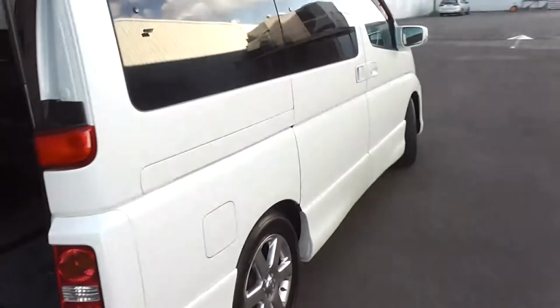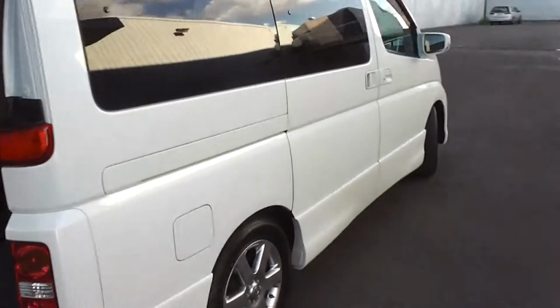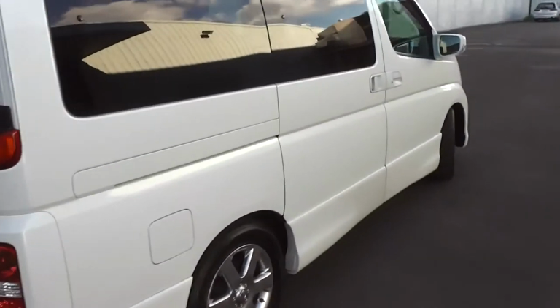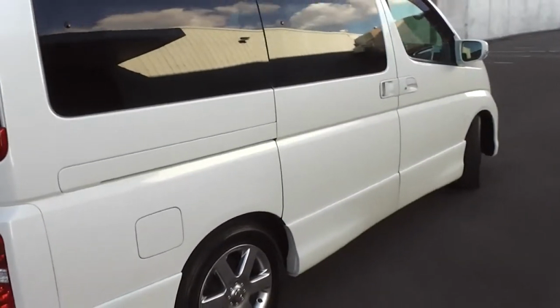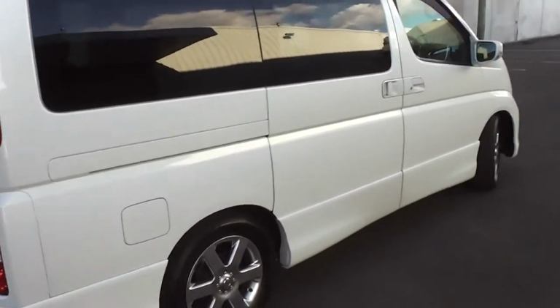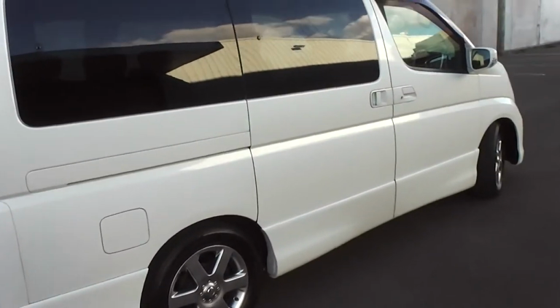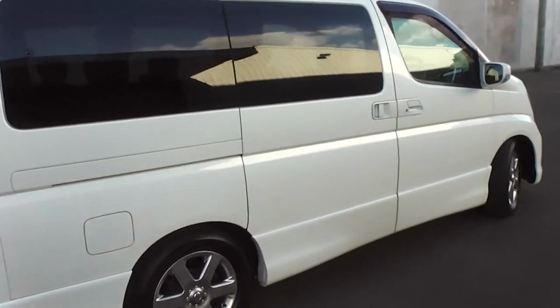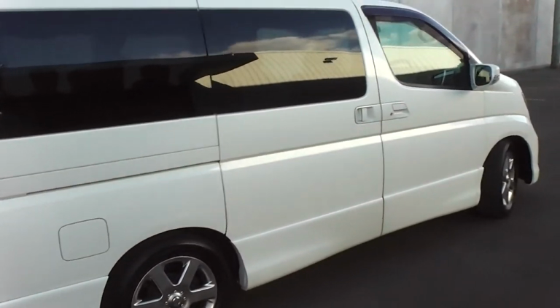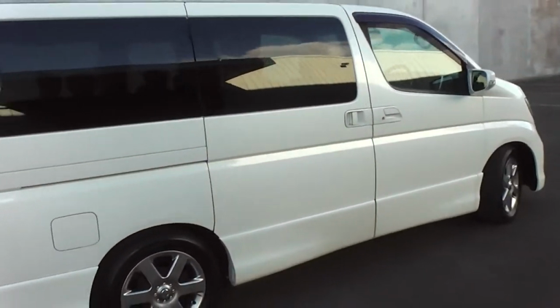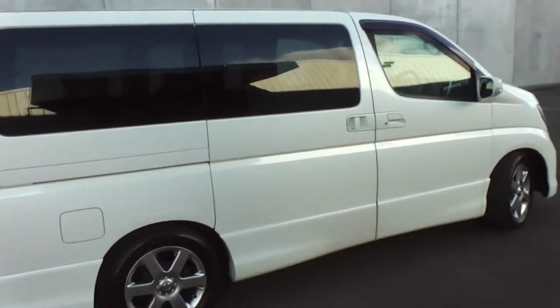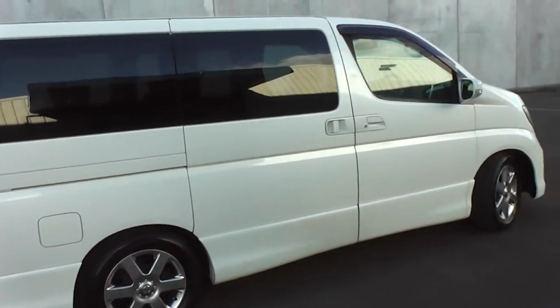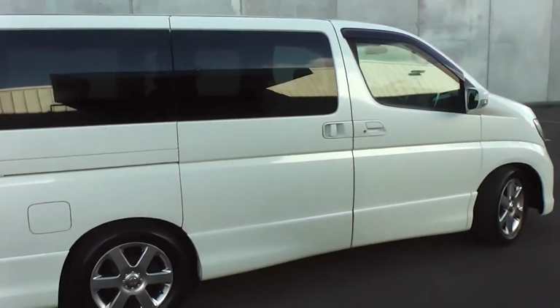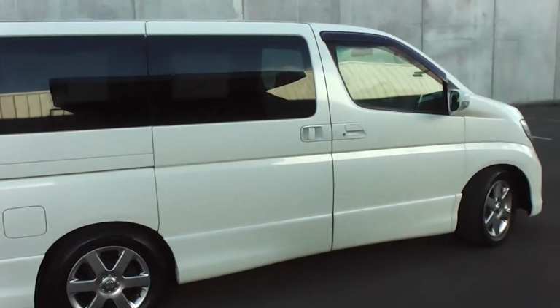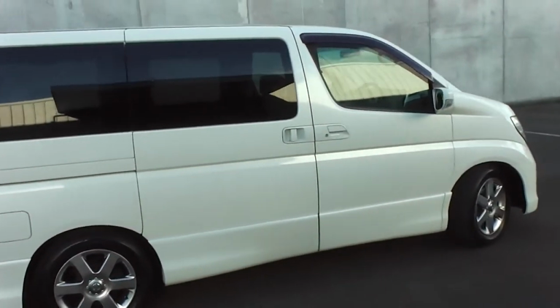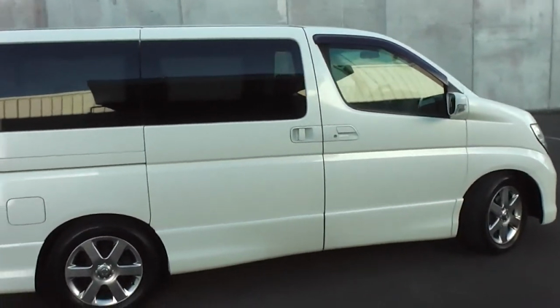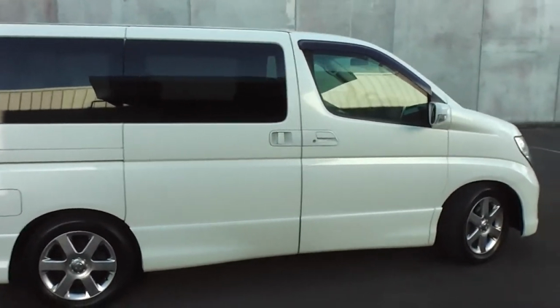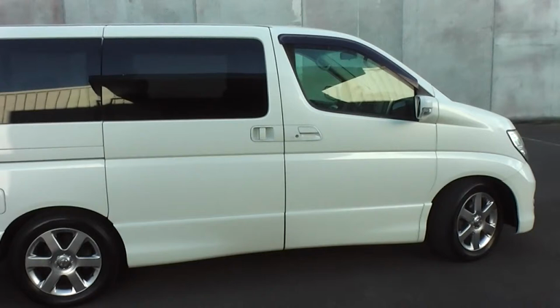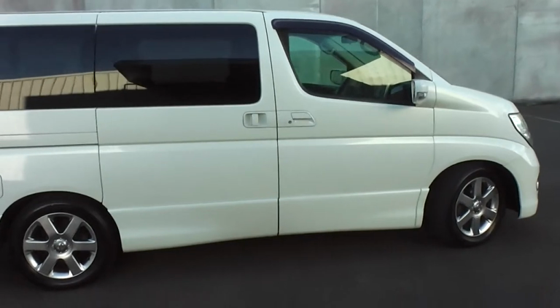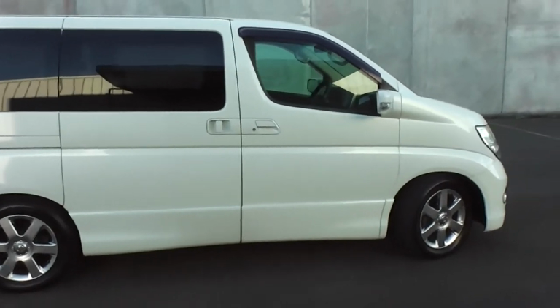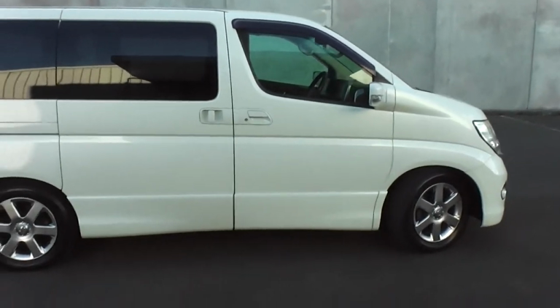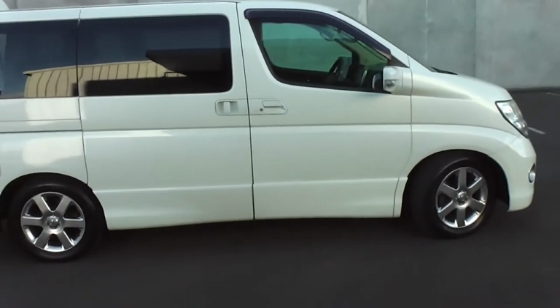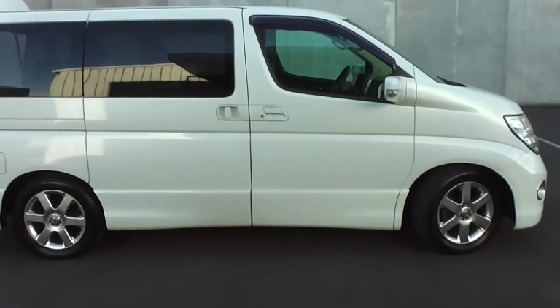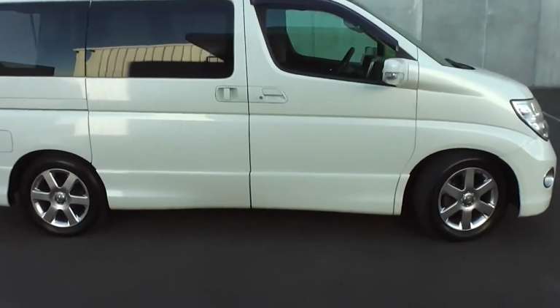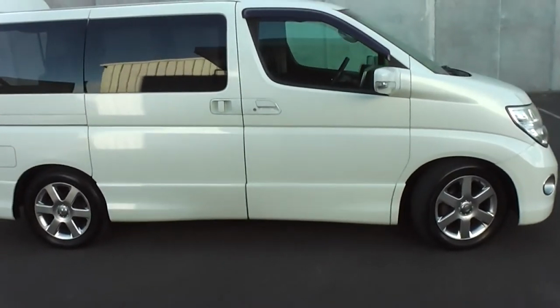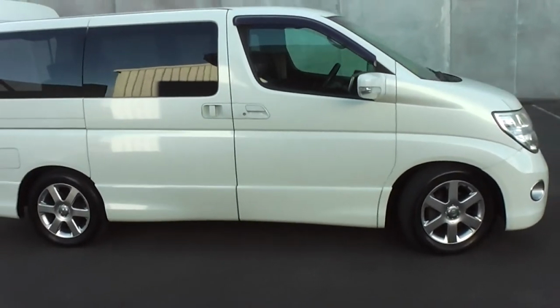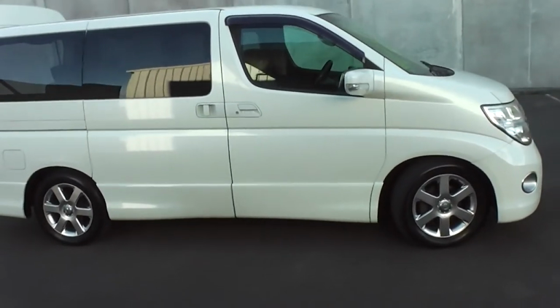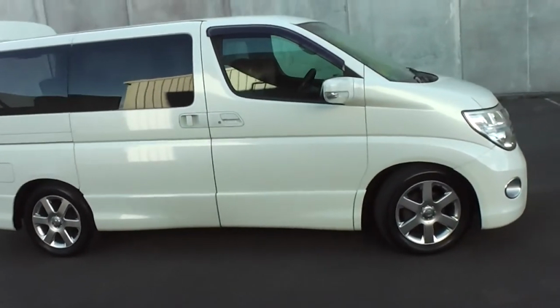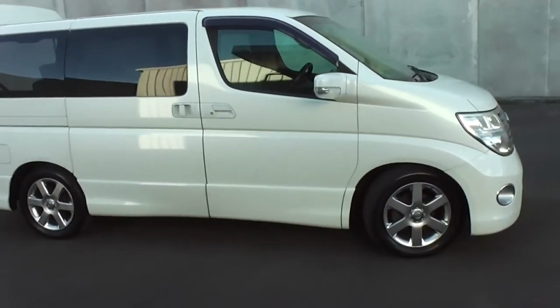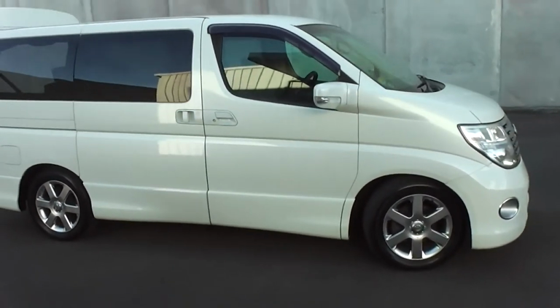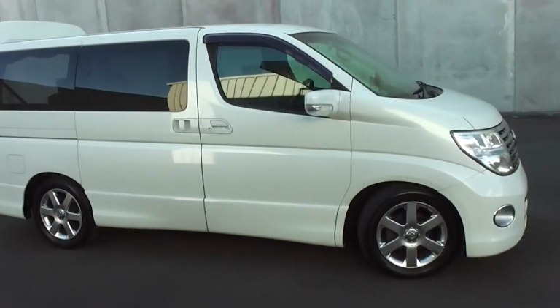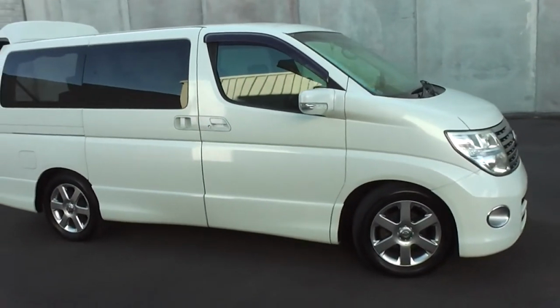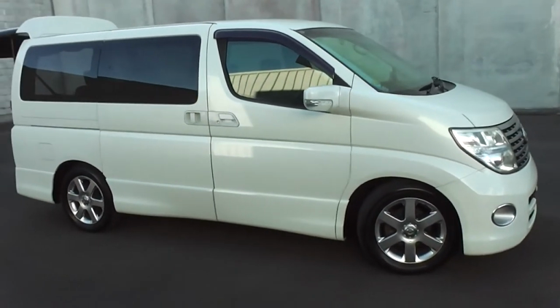So there you have it — a very tidy 2005 Nissan Elgrand 3.5 V6, 92,000 kilometres, eight seat people mover.